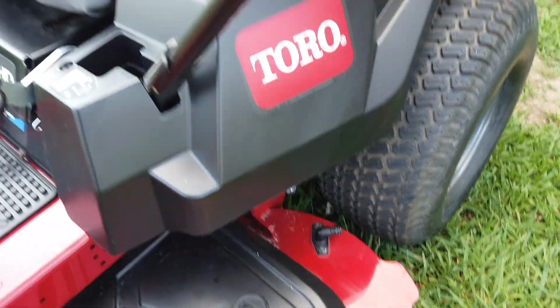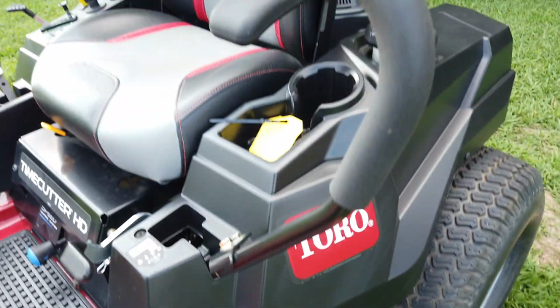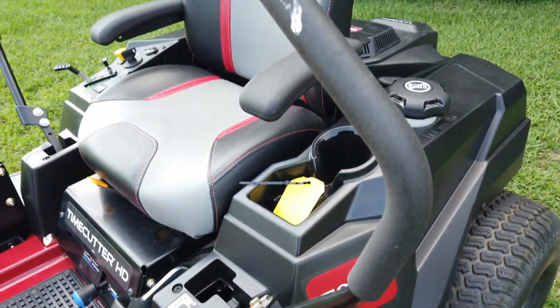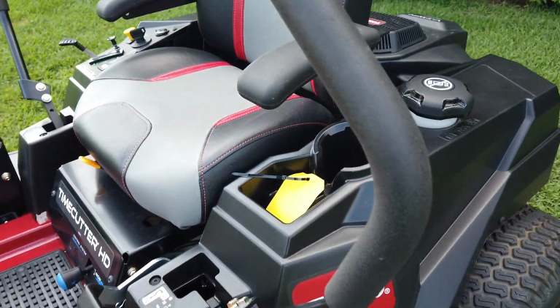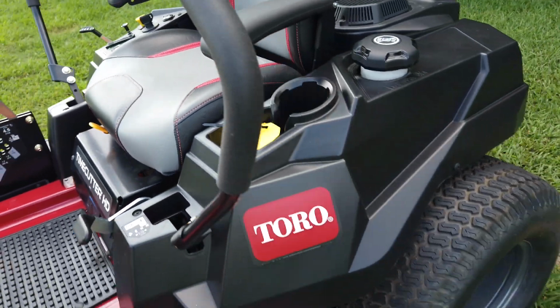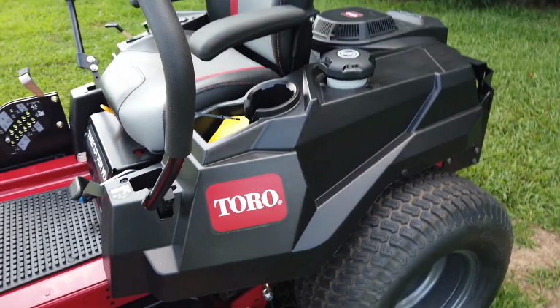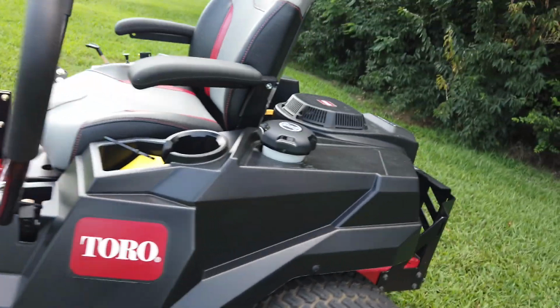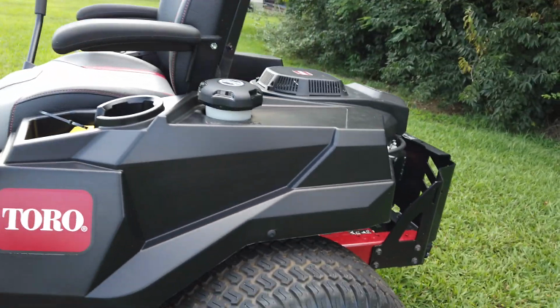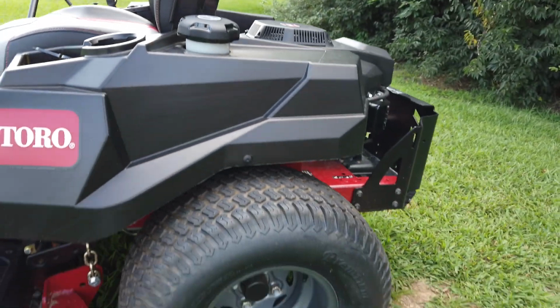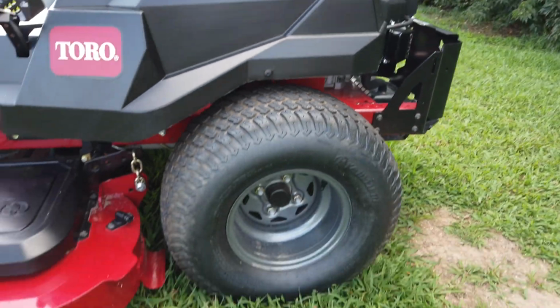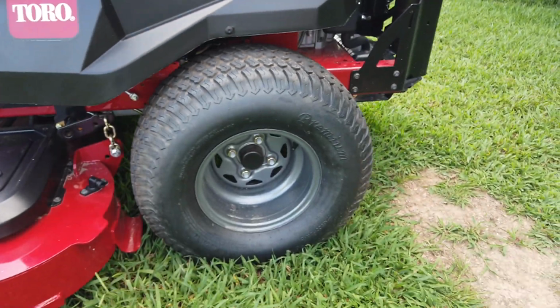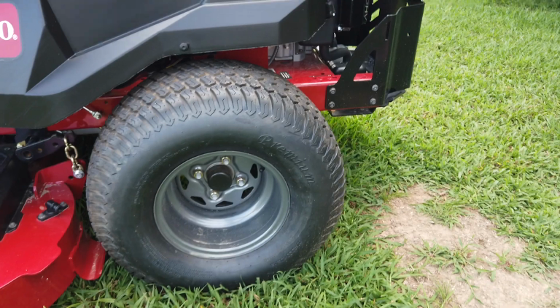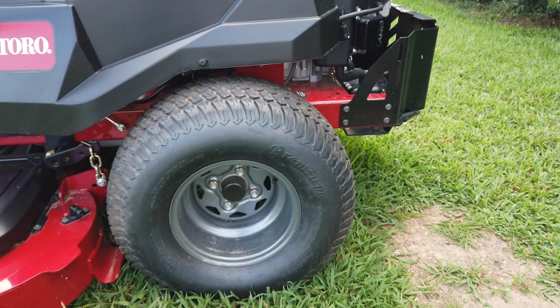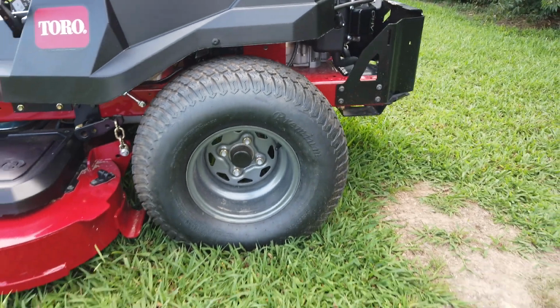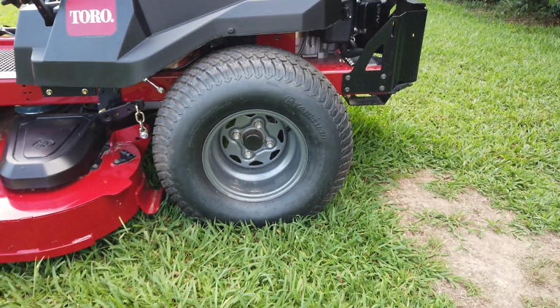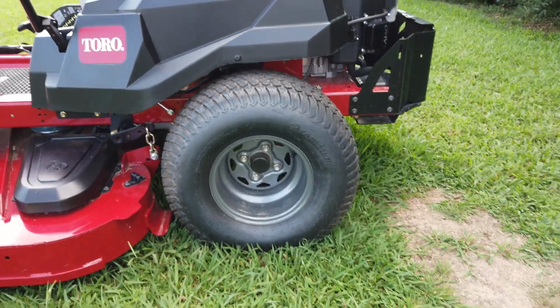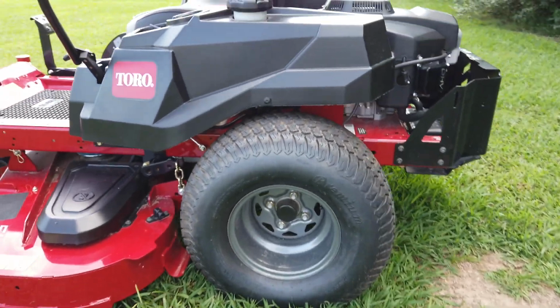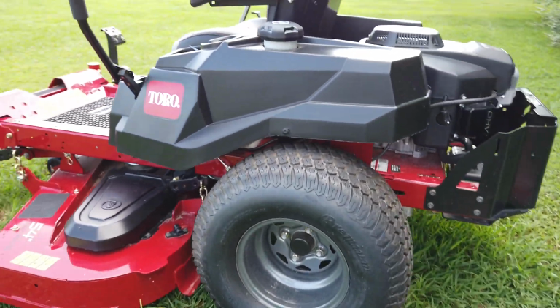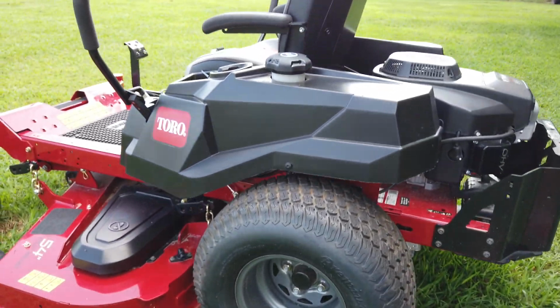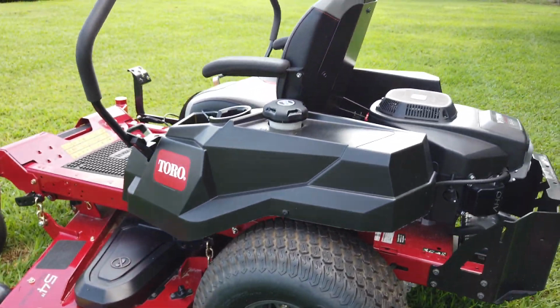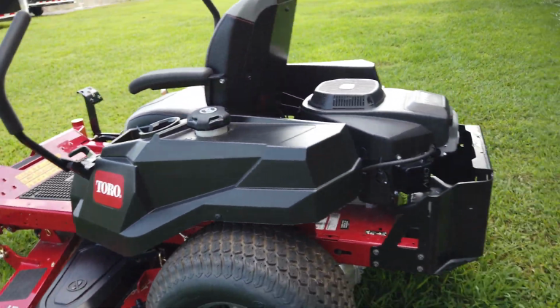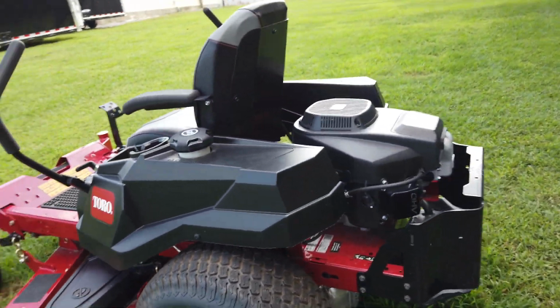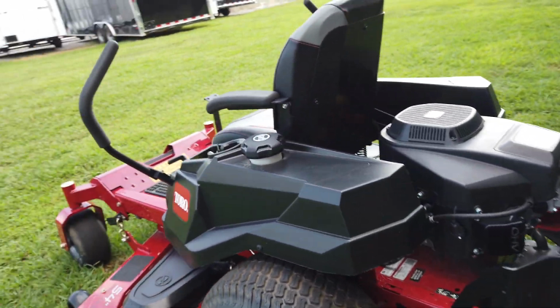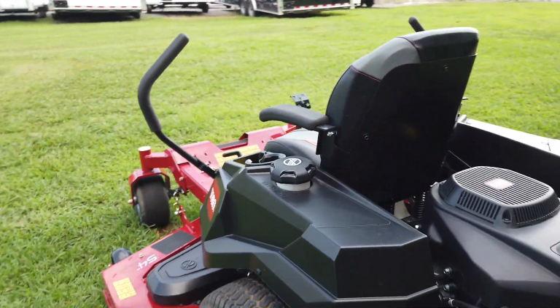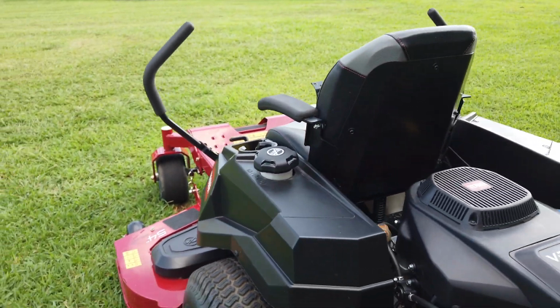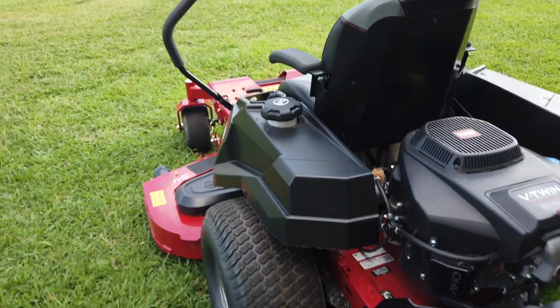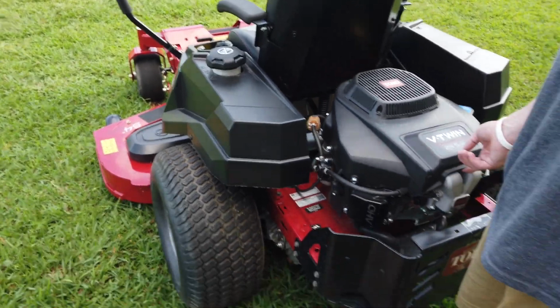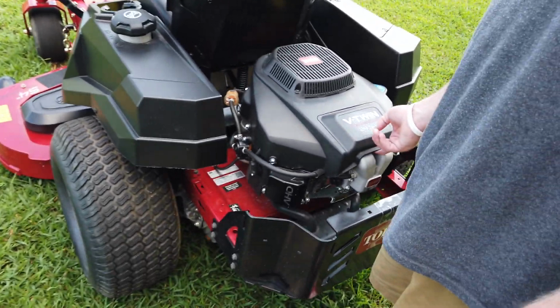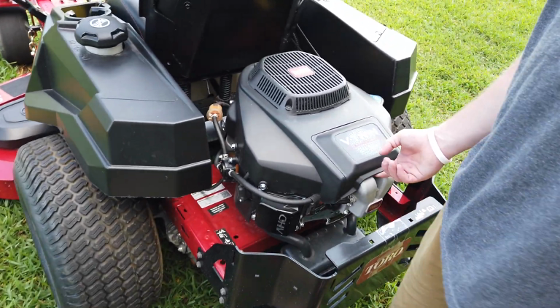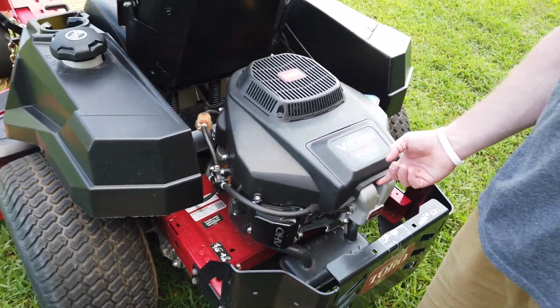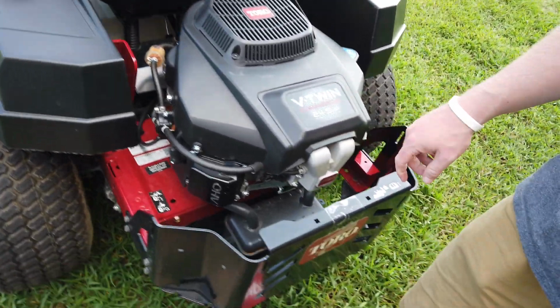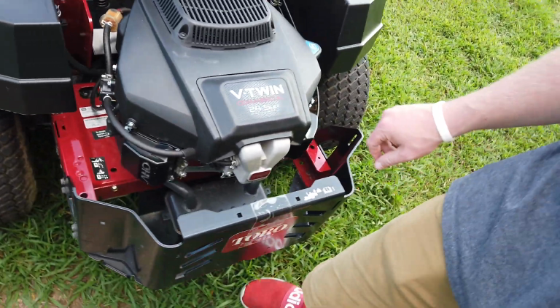On this machine you have your premium back tires. This machine in particular has a Toro V-twin 24 and a half horsepower commercial engine.